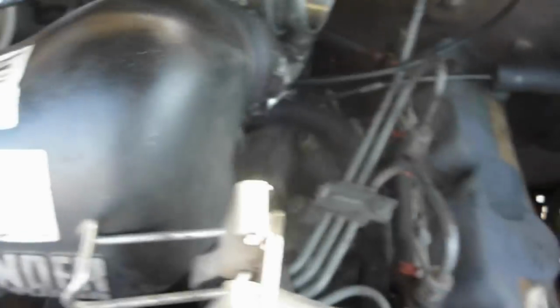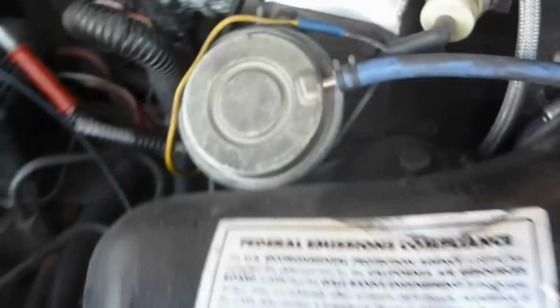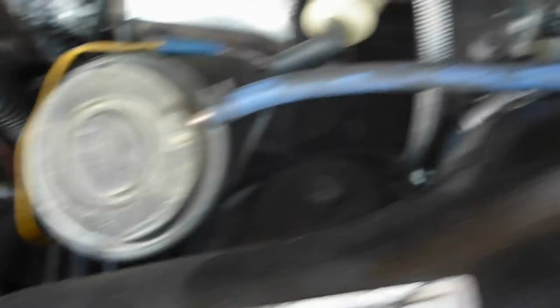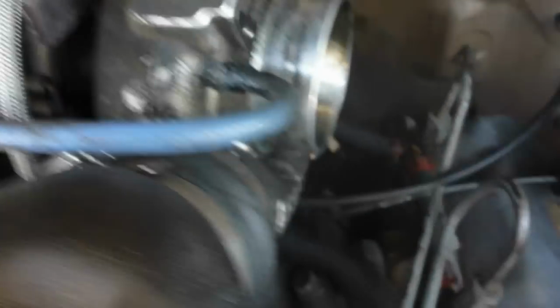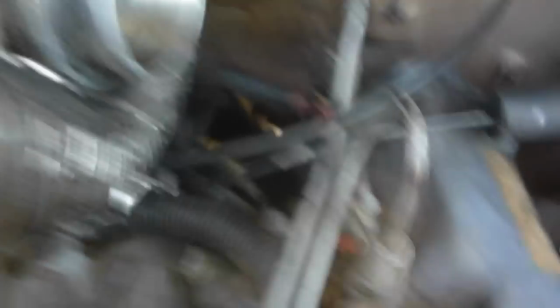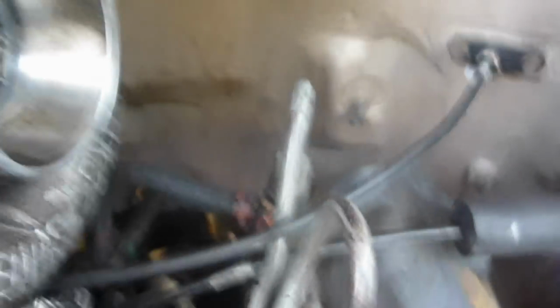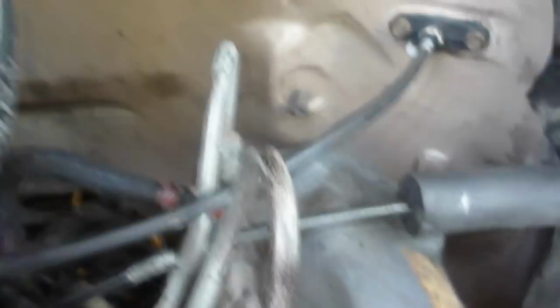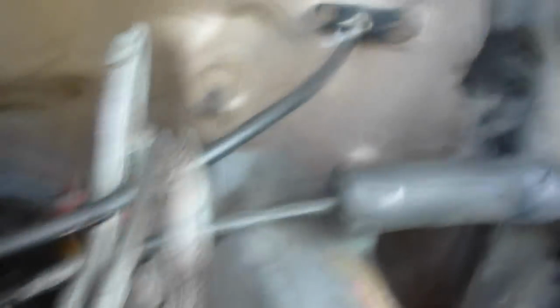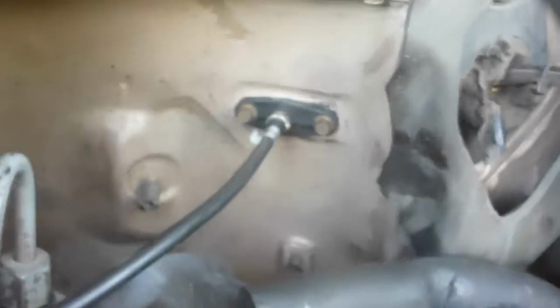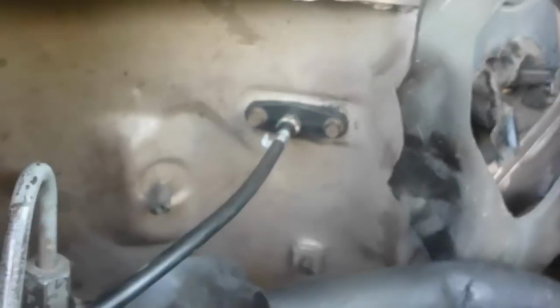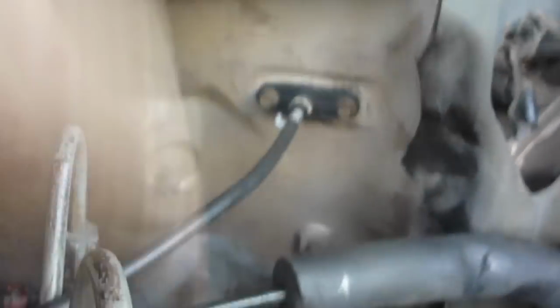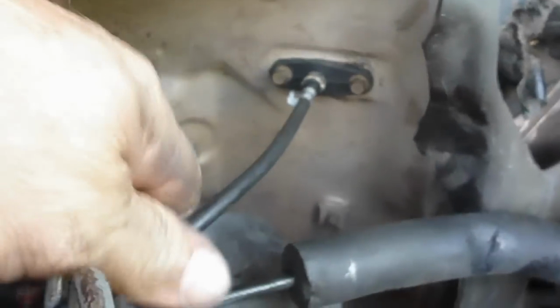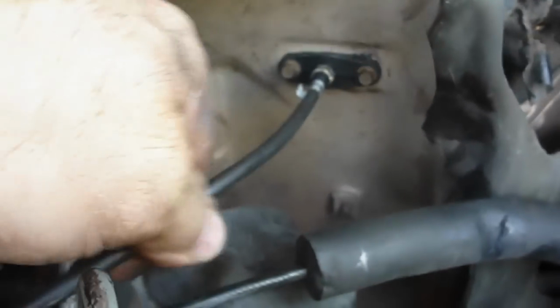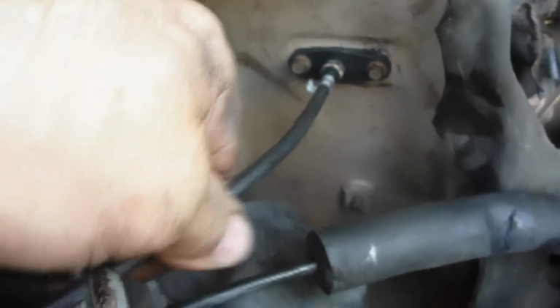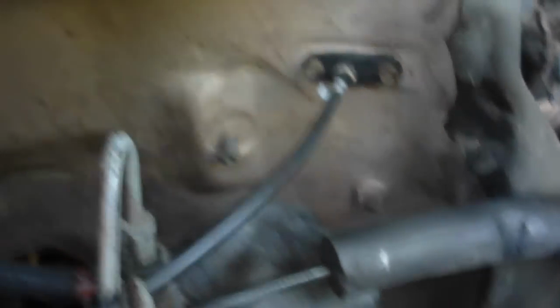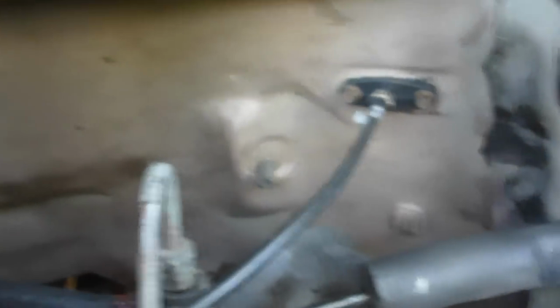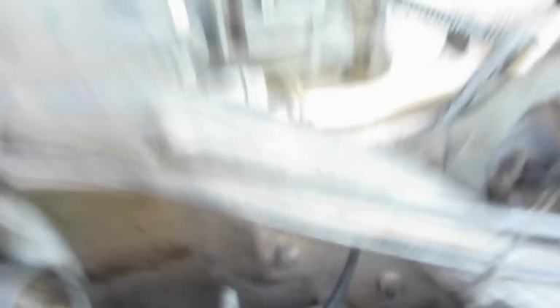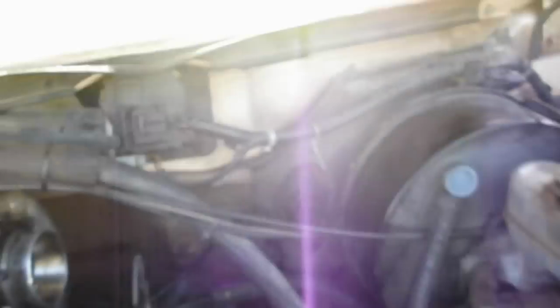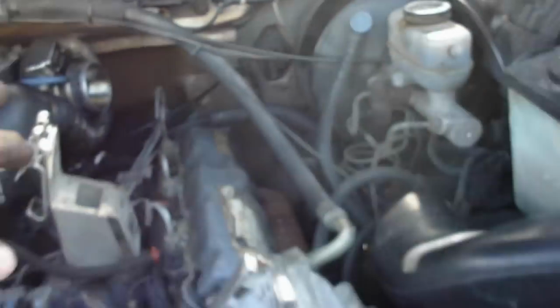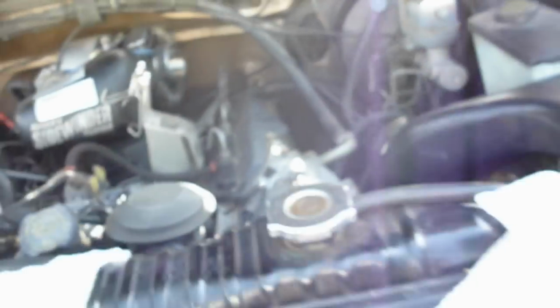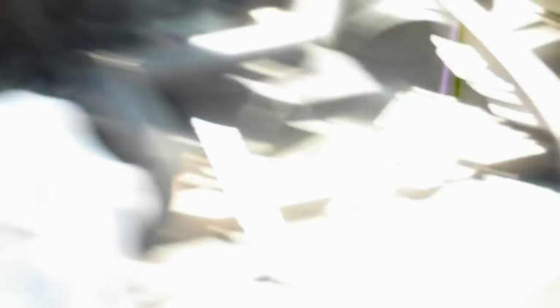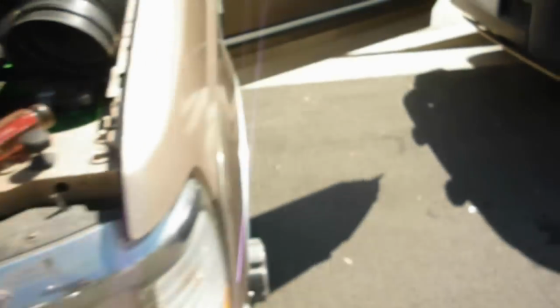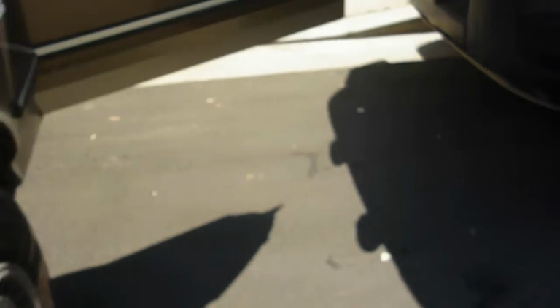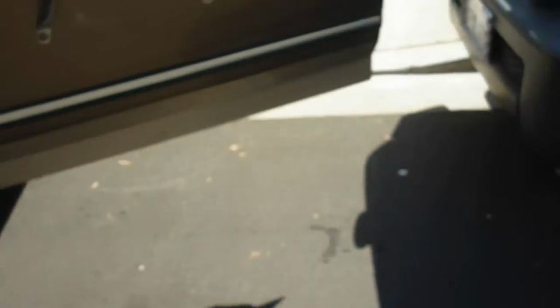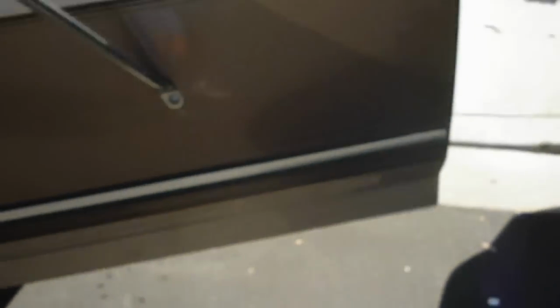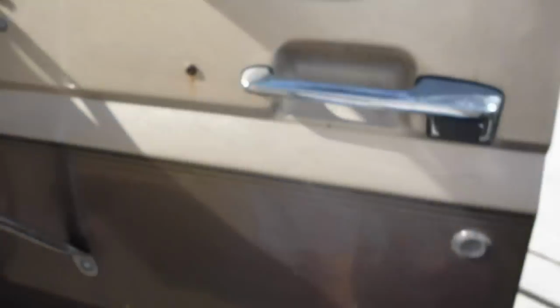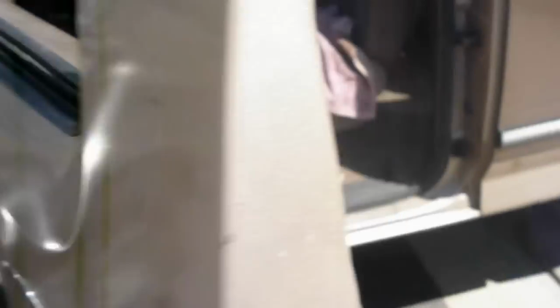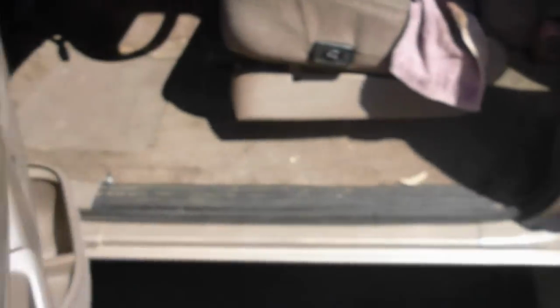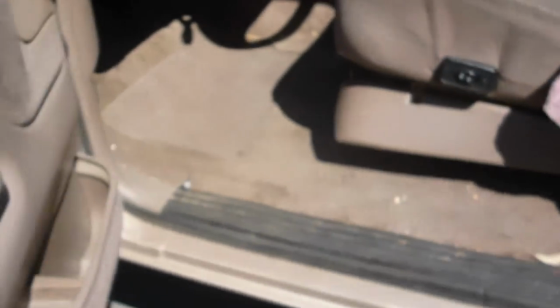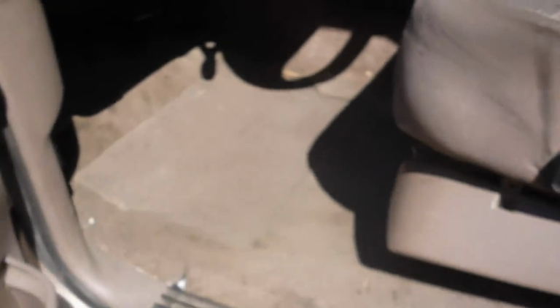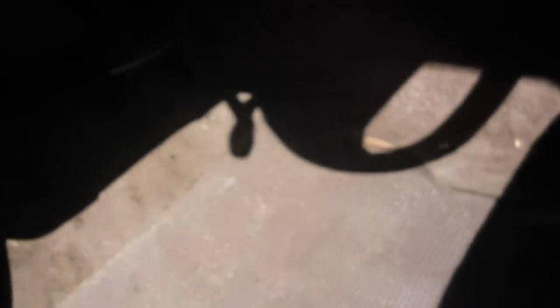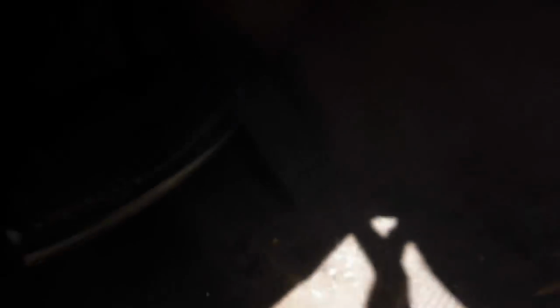It goes under the turbo and in through the firewall right there, it's bolted in good and tight. Now you get to under the dash, and here's where the problem lies.